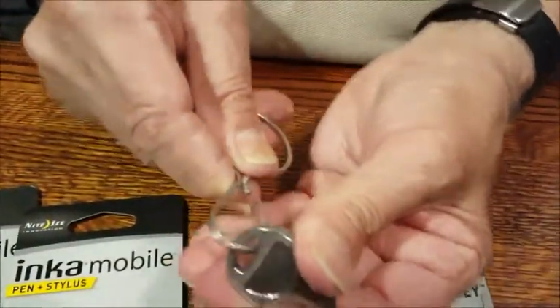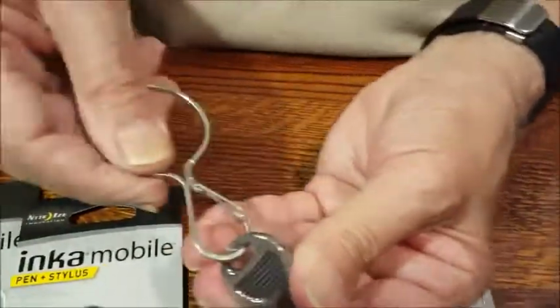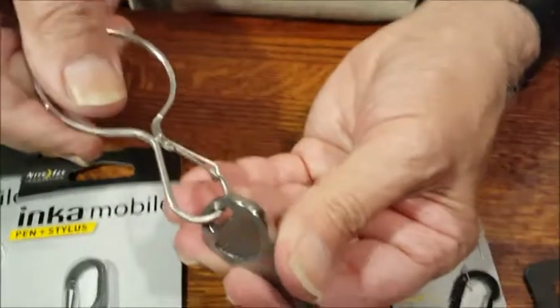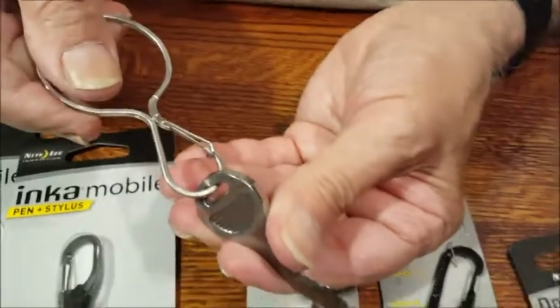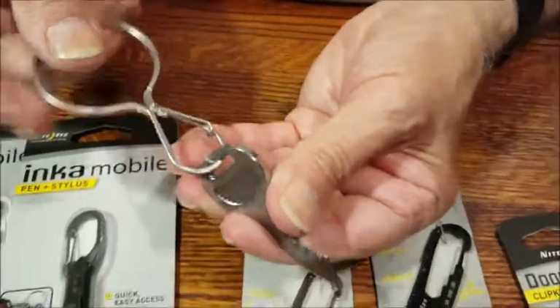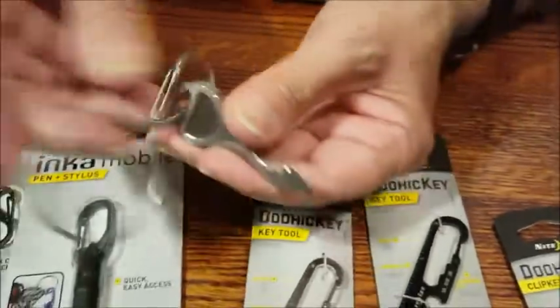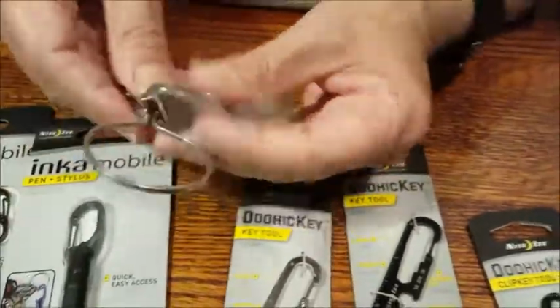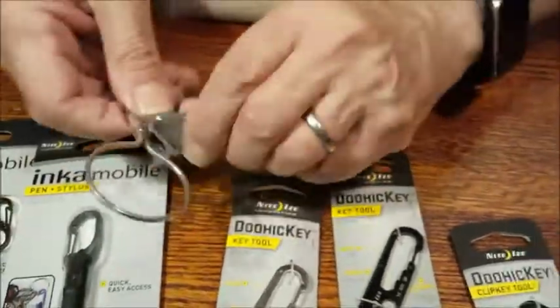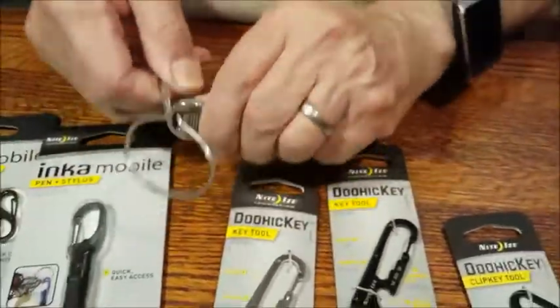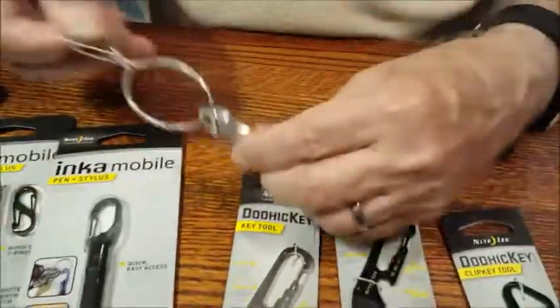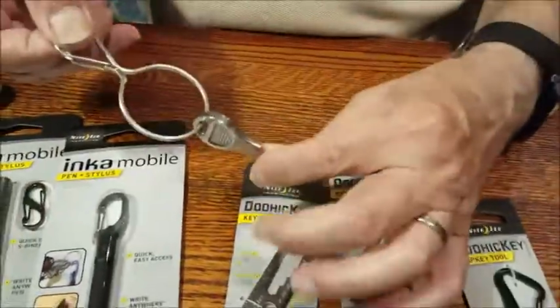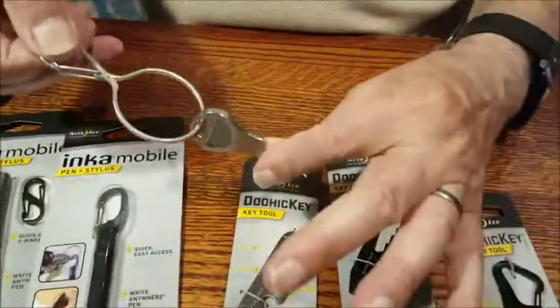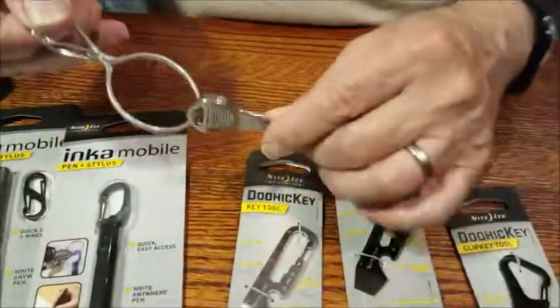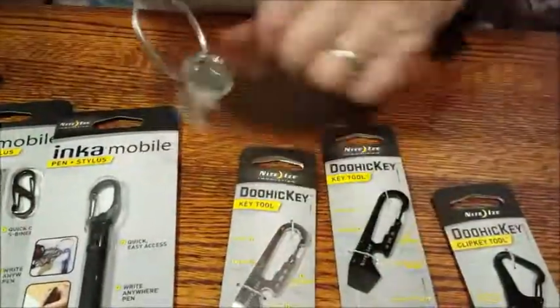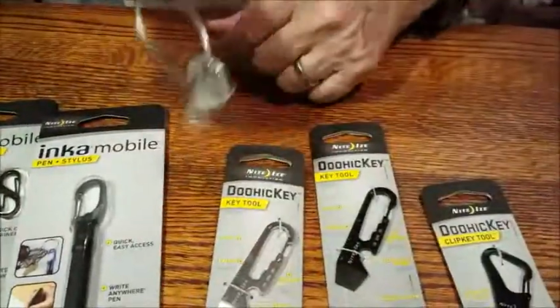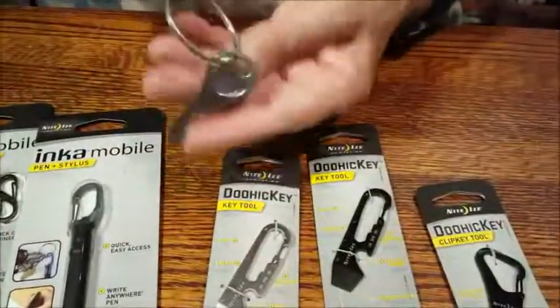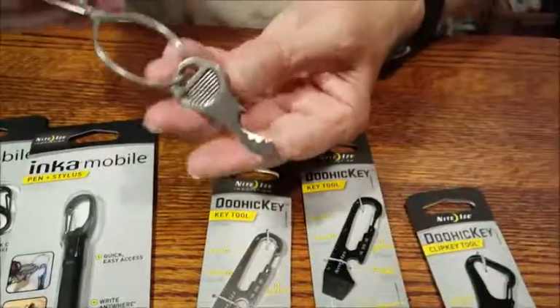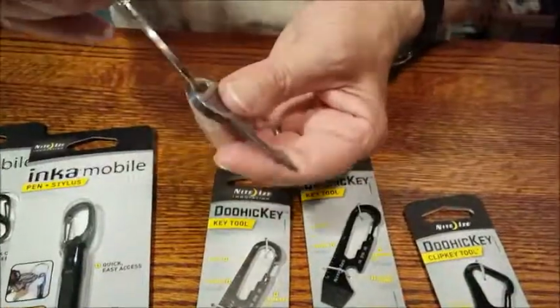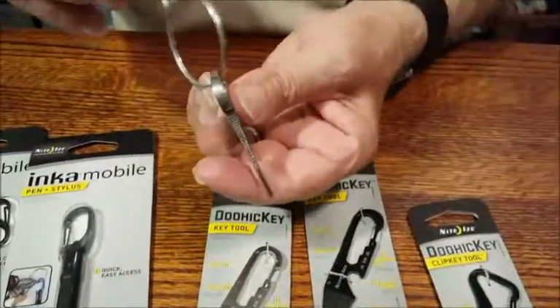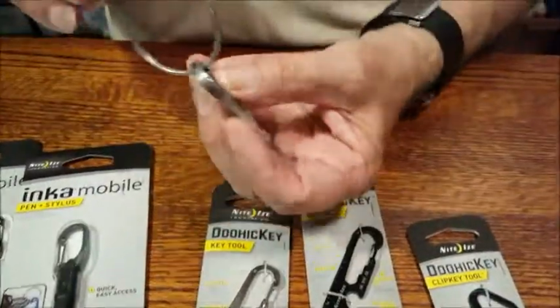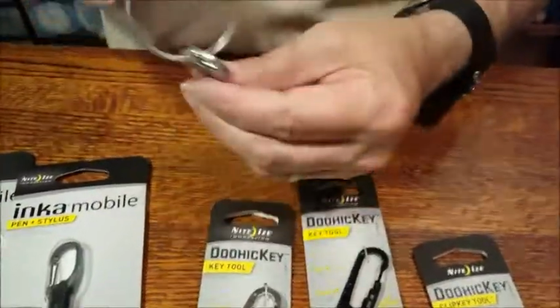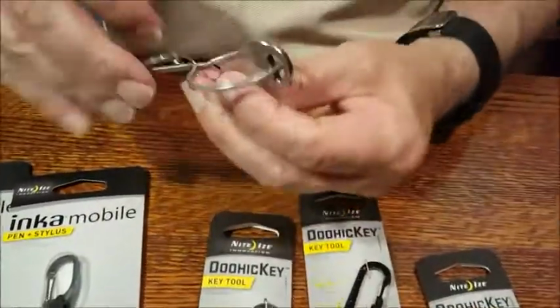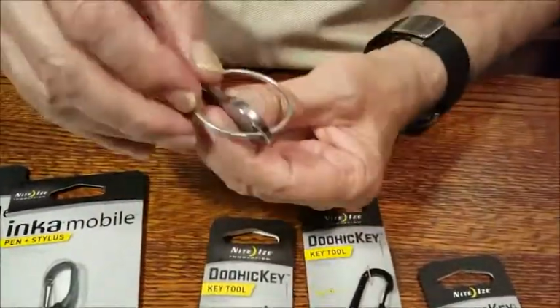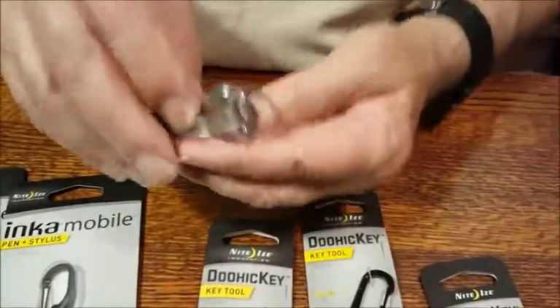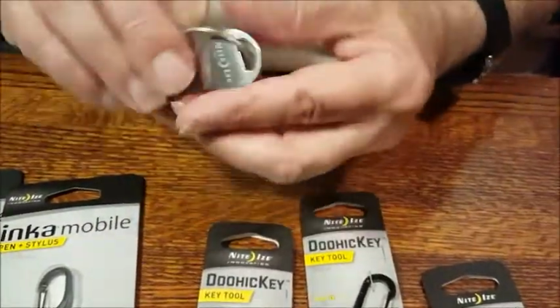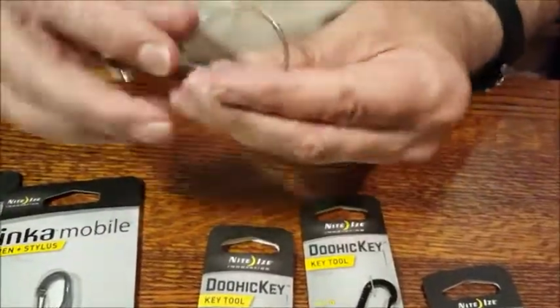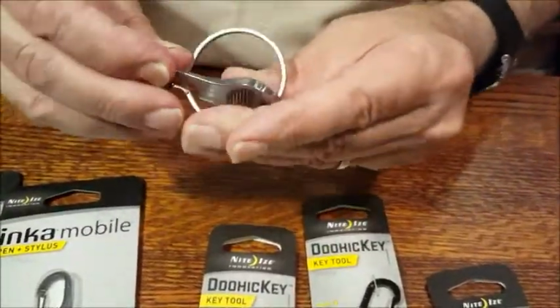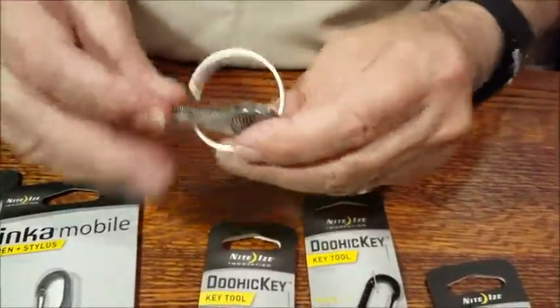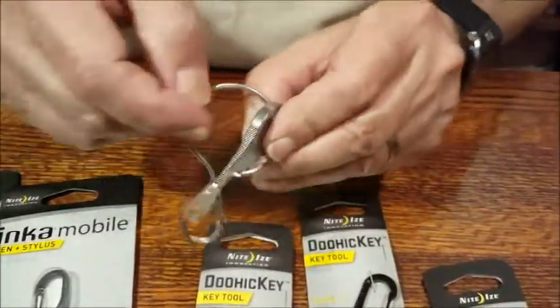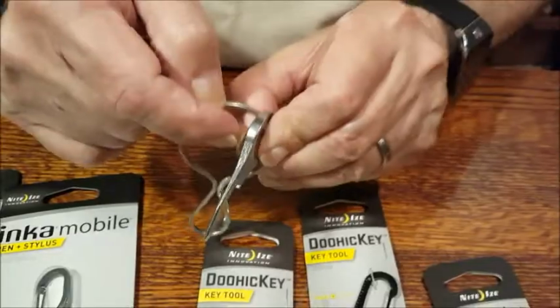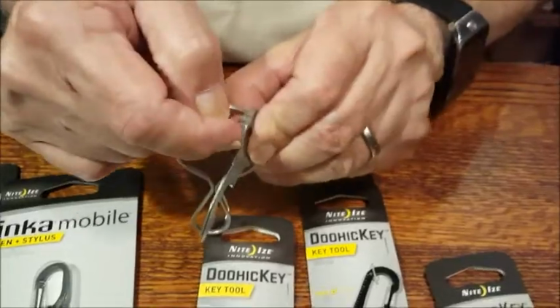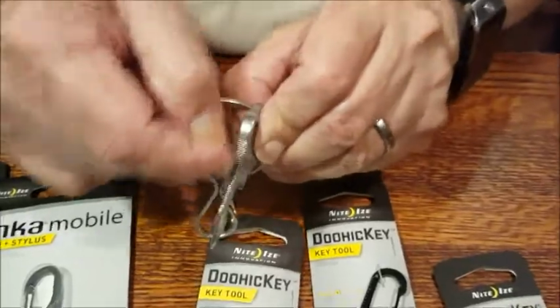This is the little infinity key thing from the last video, so it's real easy to add even though this is a very fat key. This one even has a file.